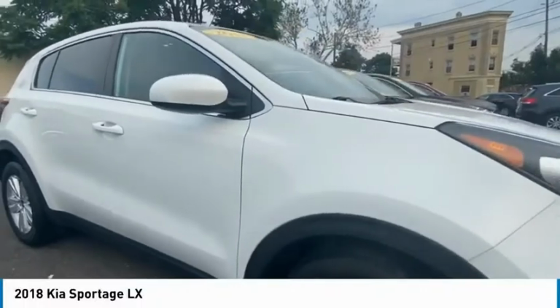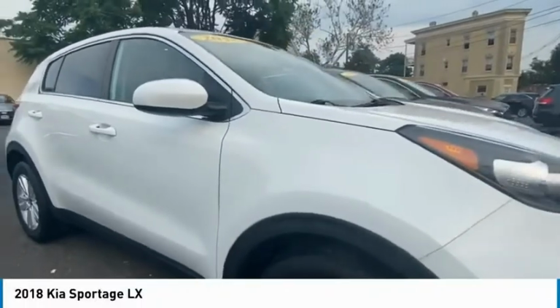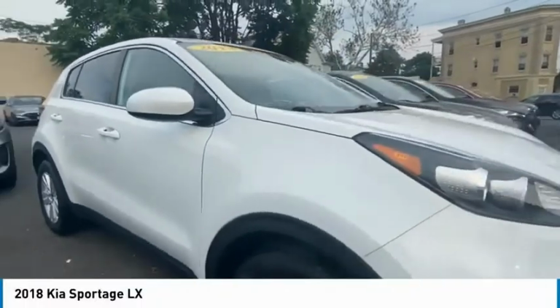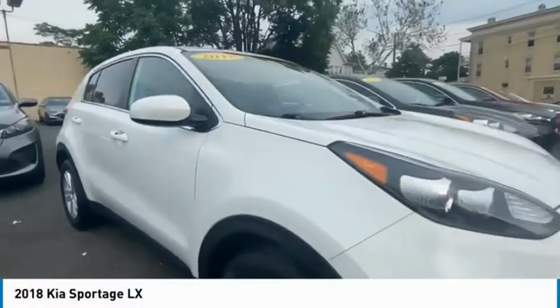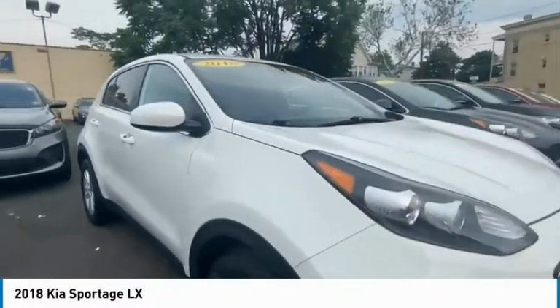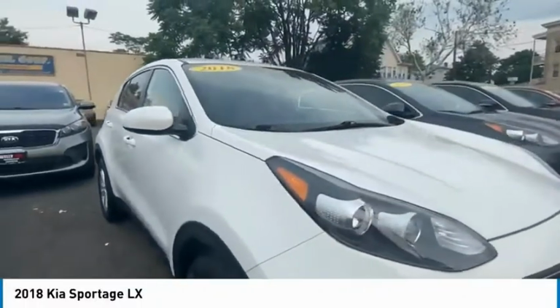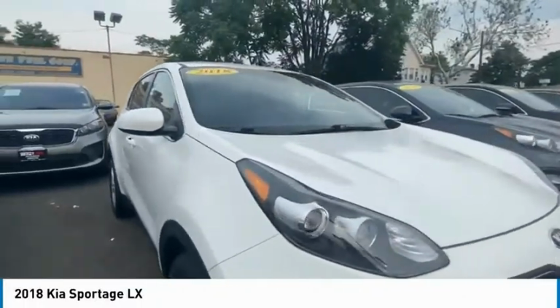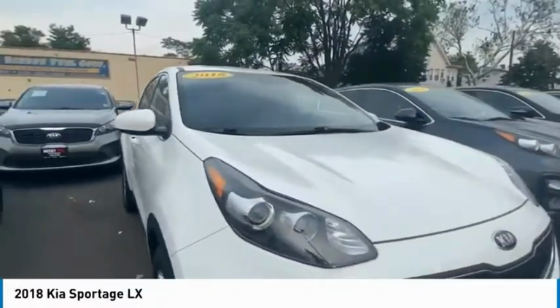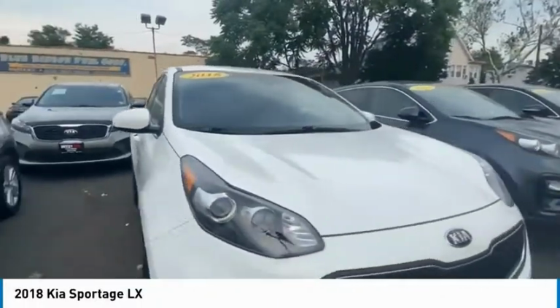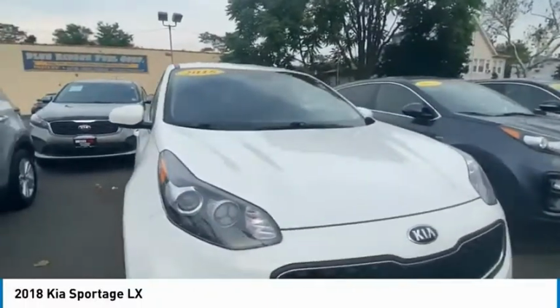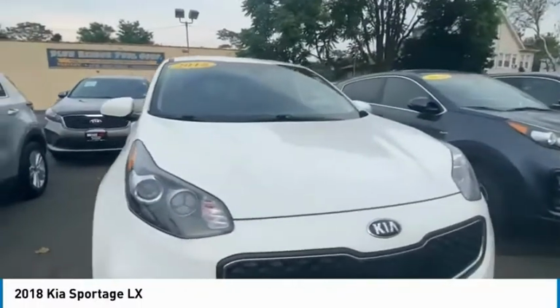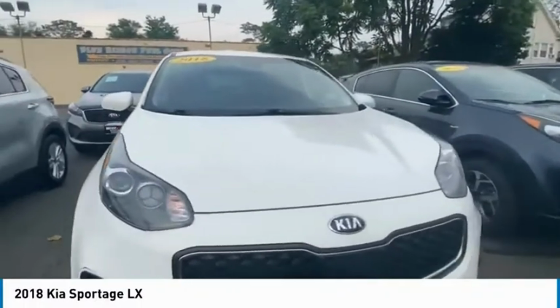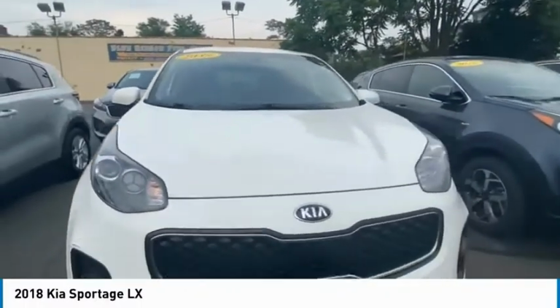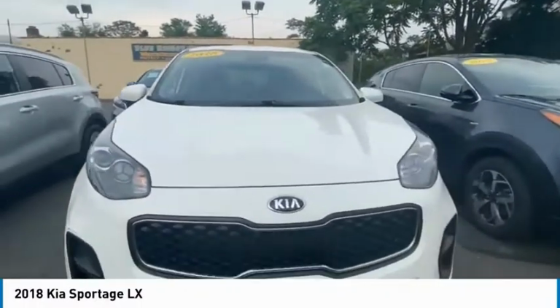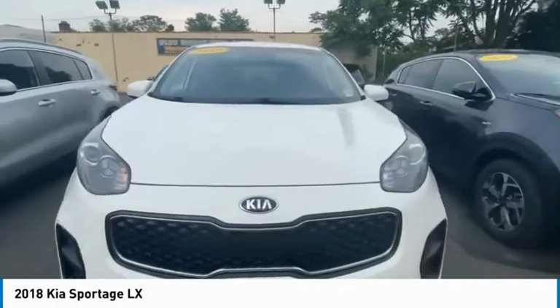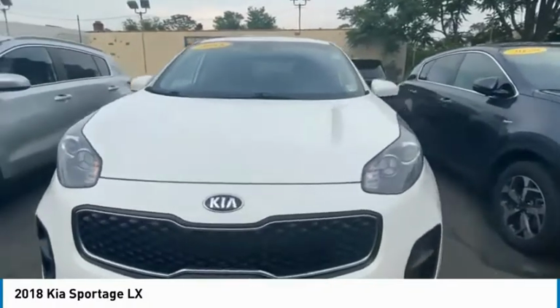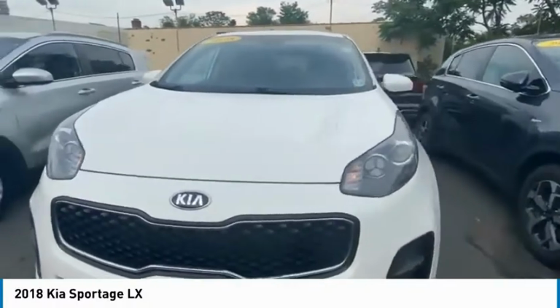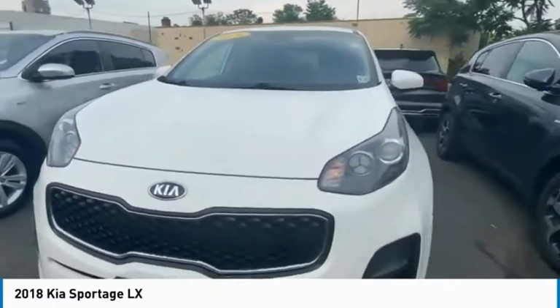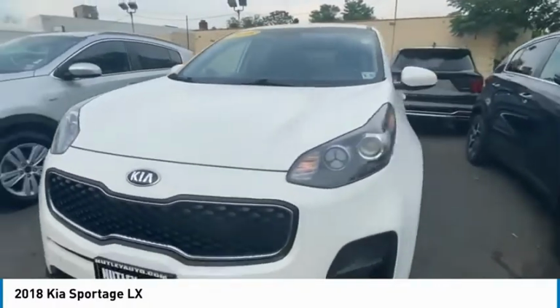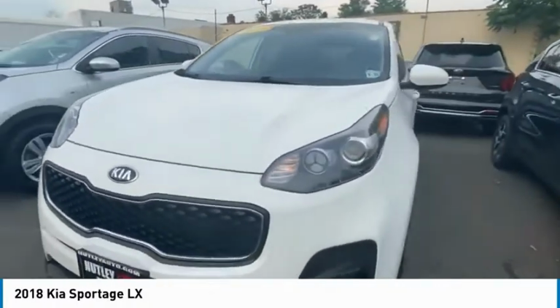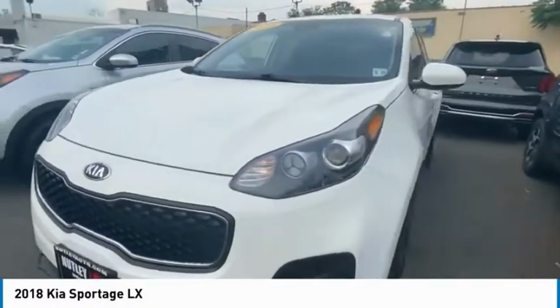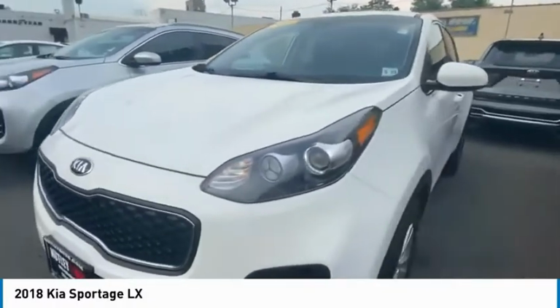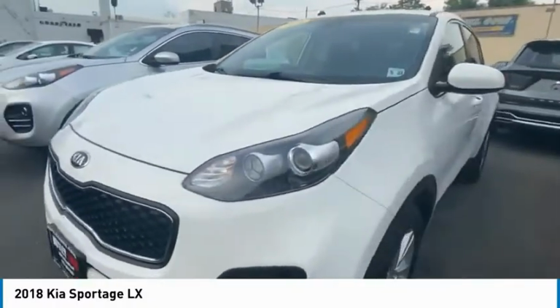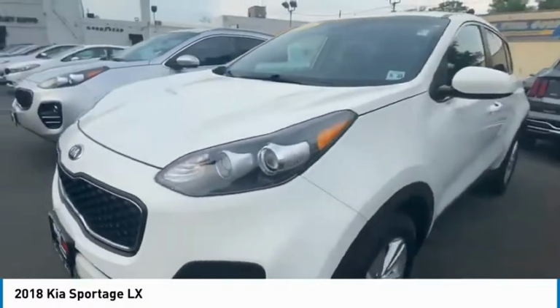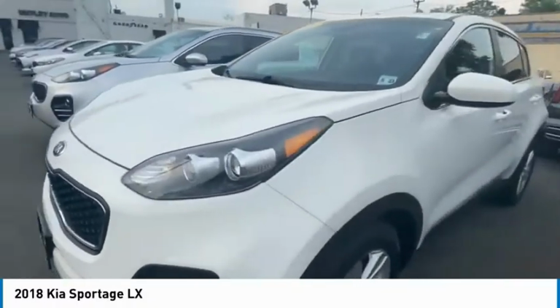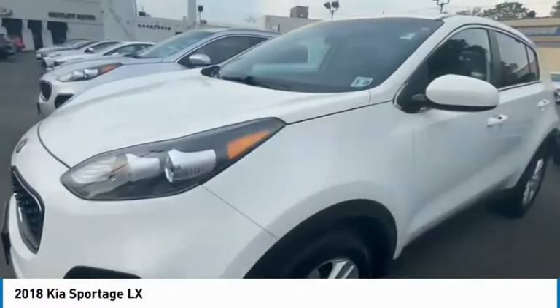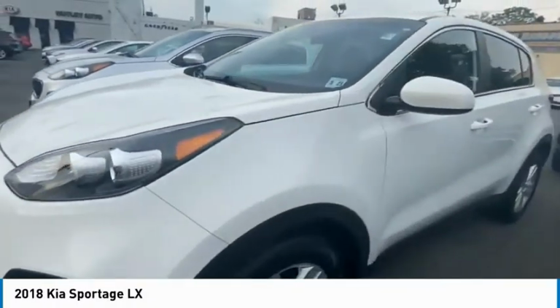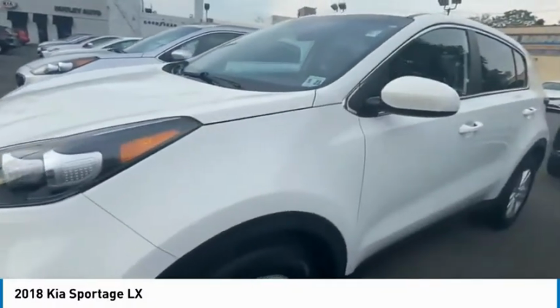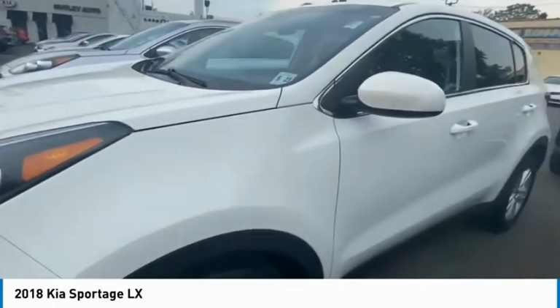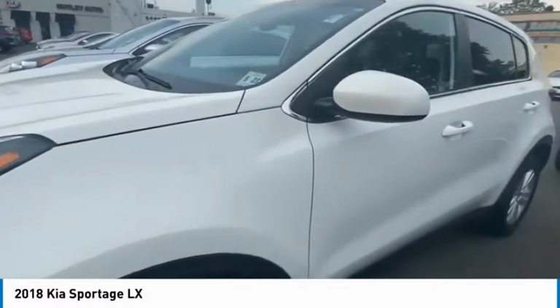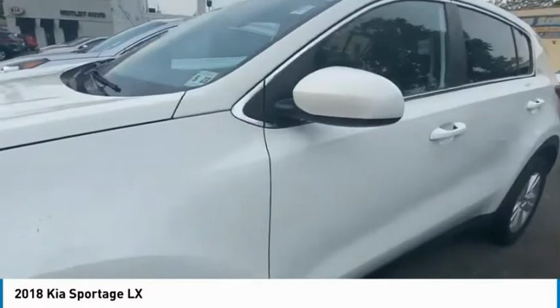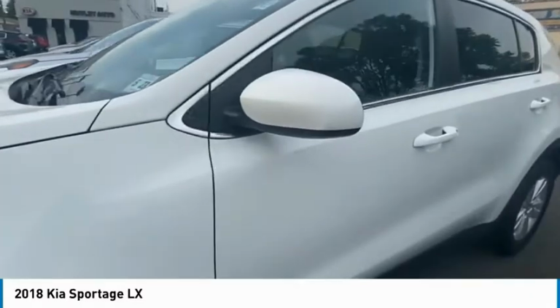Hello, this is Rebecca Sinator with Nutley Kia, introducing you to the 2018 Kia Sportage LX that you could find on our certified pre-owned lot.